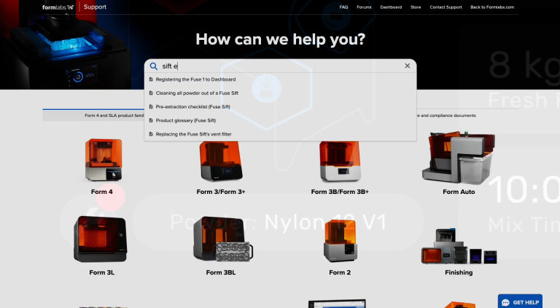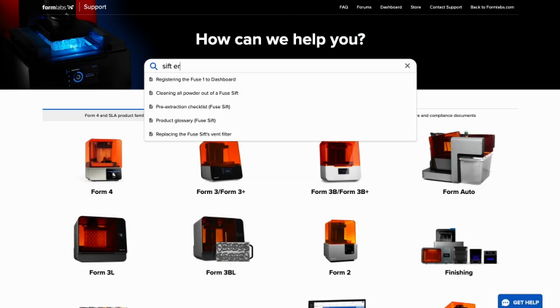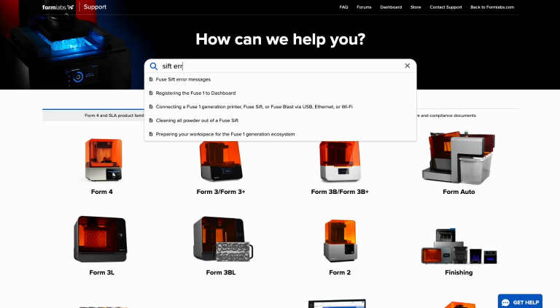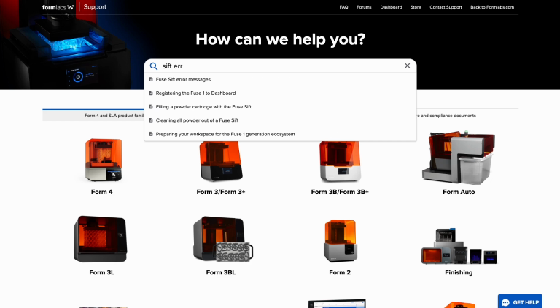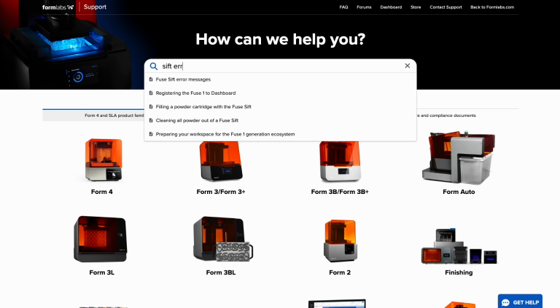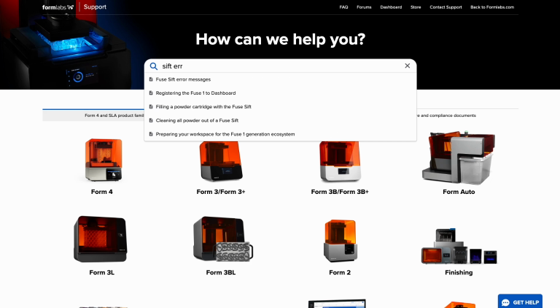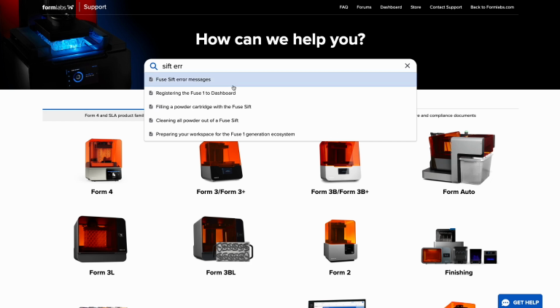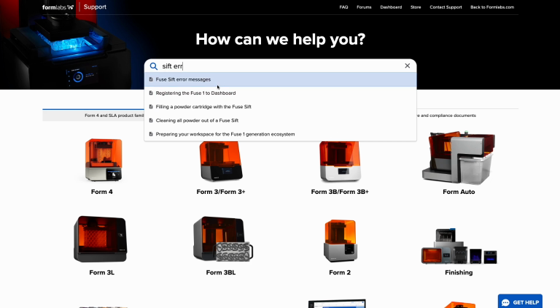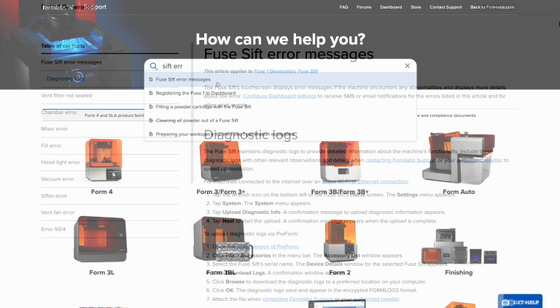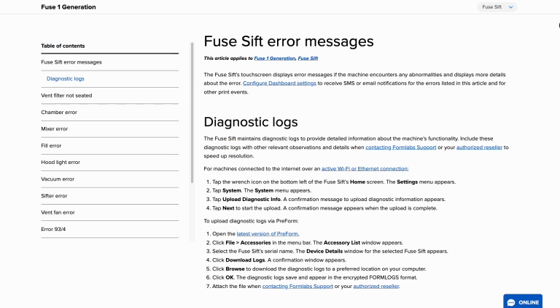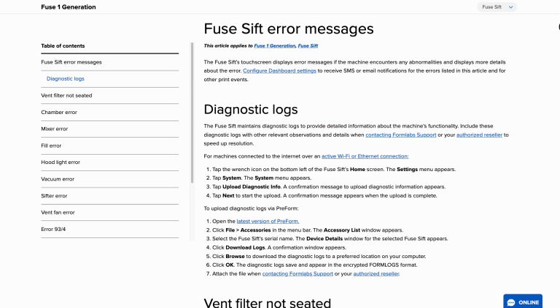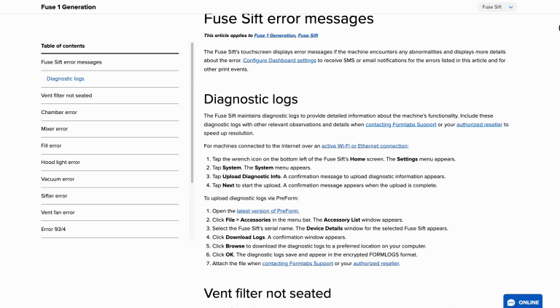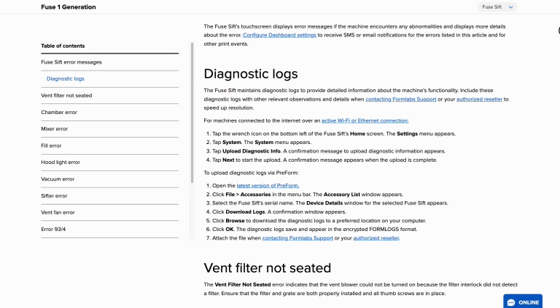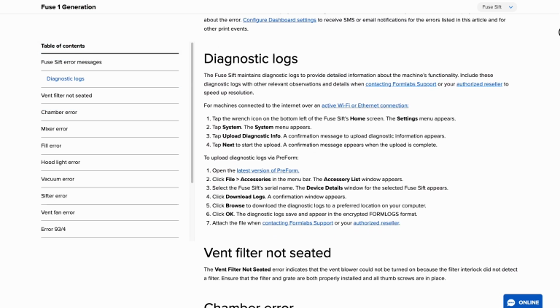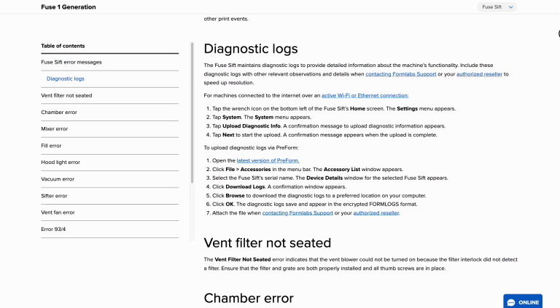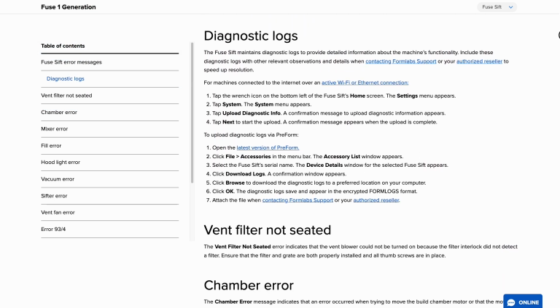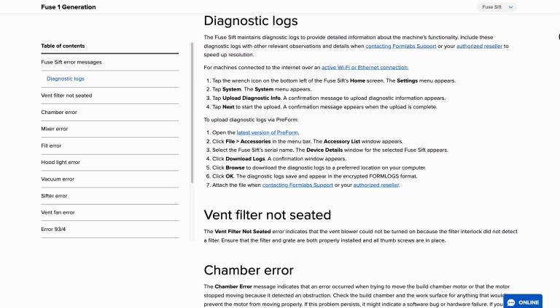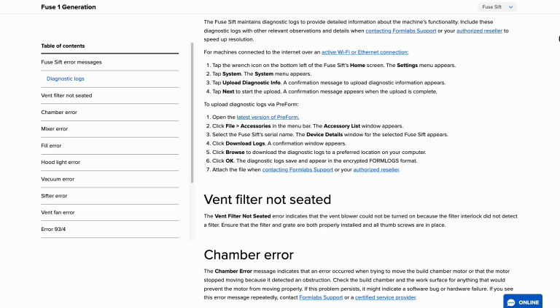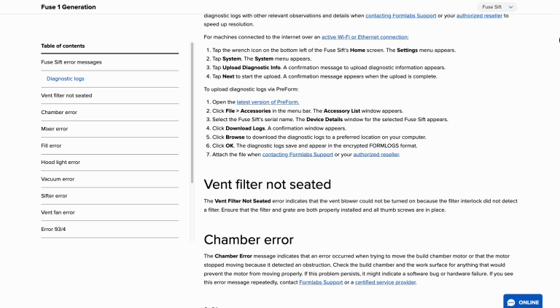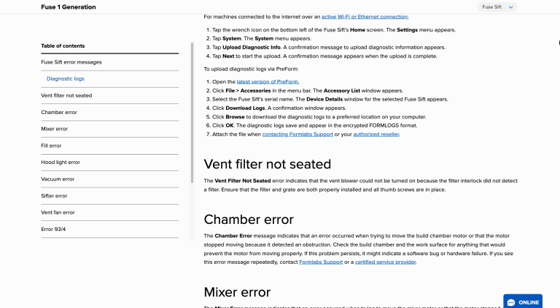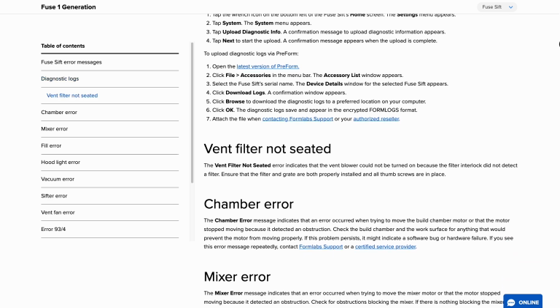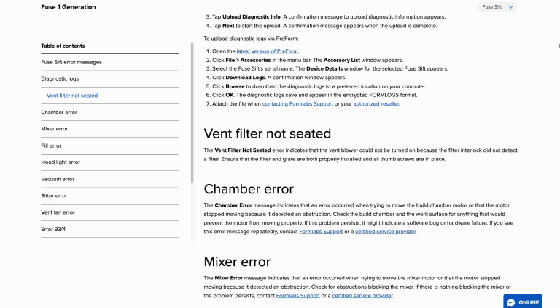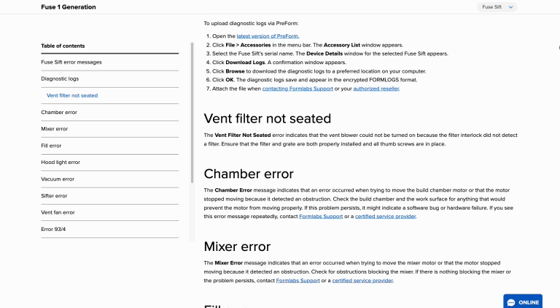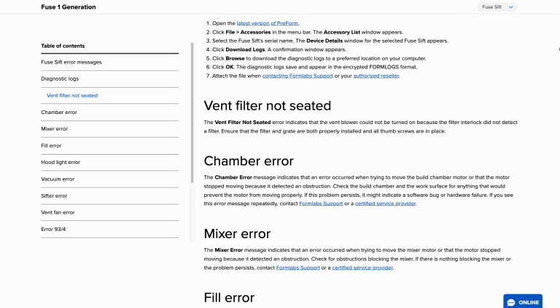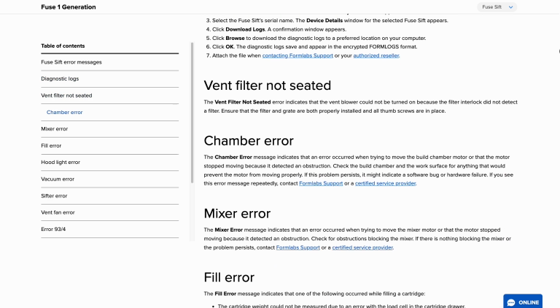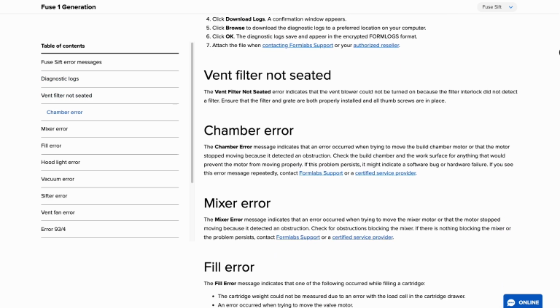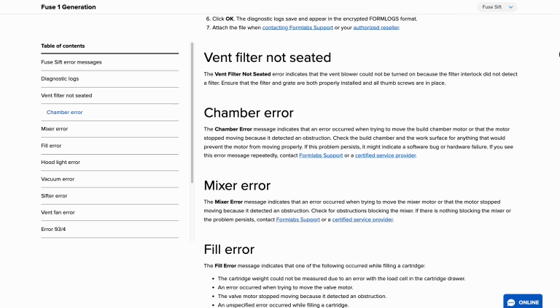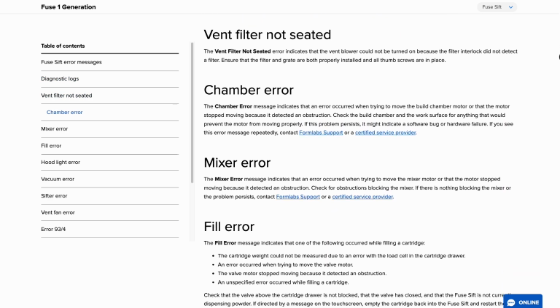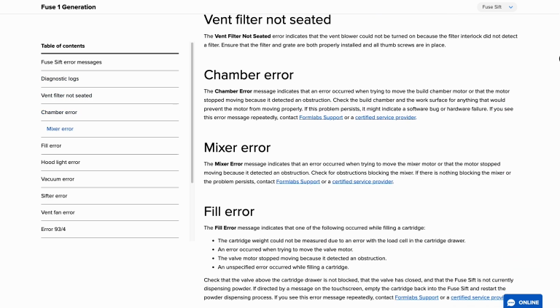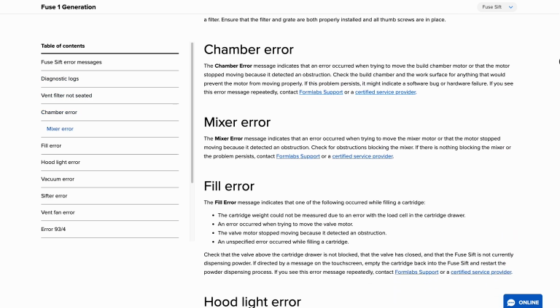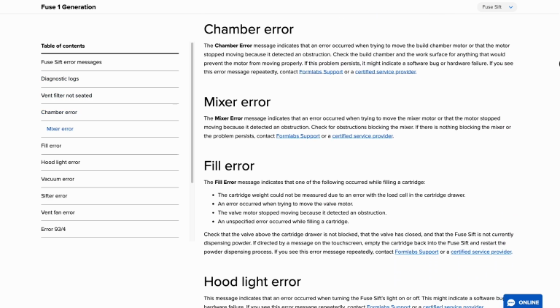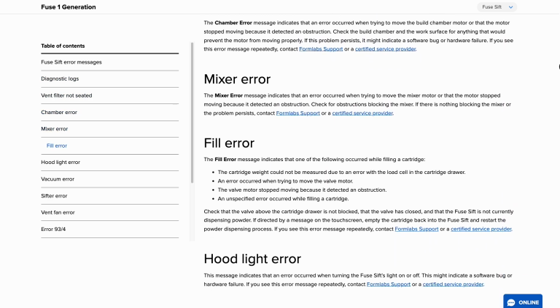The other instructions in the maintenance menu — cleaning the fresh and reclaimed hoppers and taring the fill scale — are only necessary in specific scenarios. Visit our support site for steps to complete these procedures when the time comes.